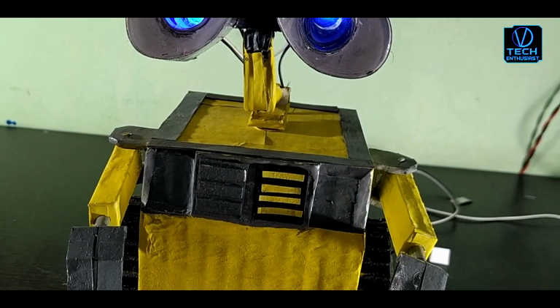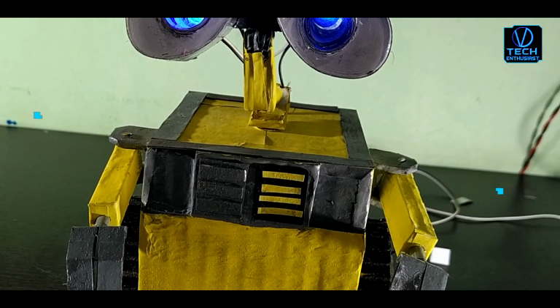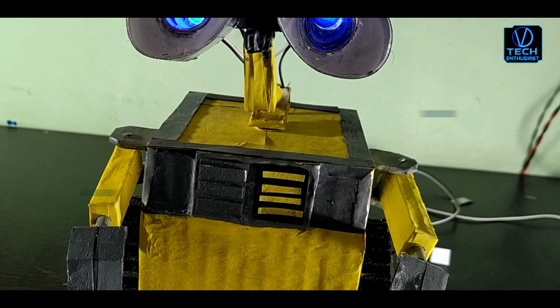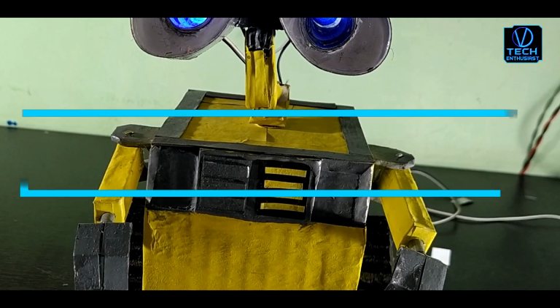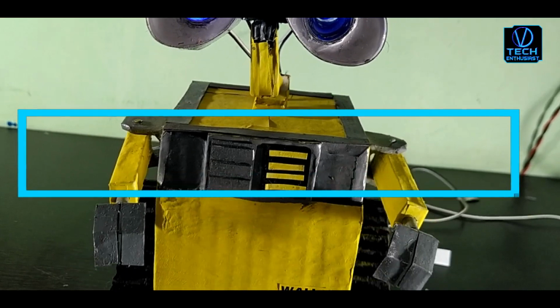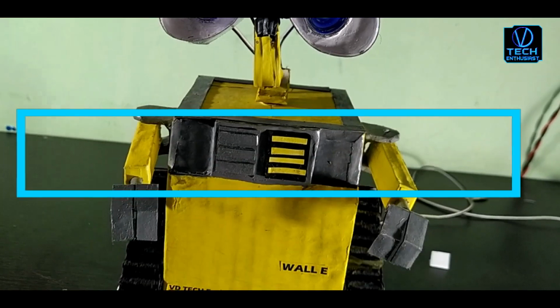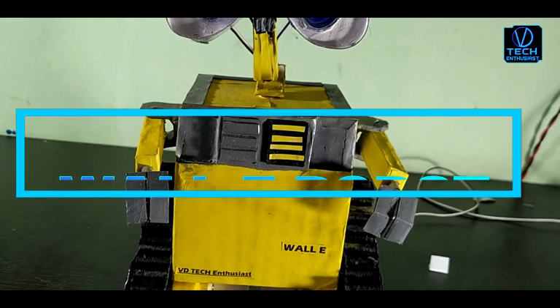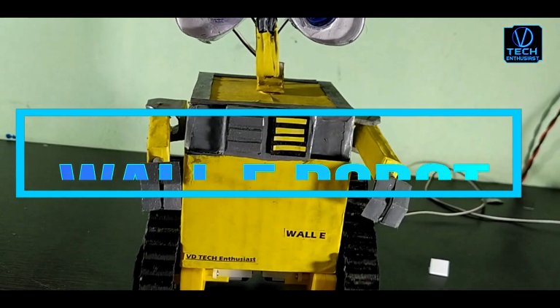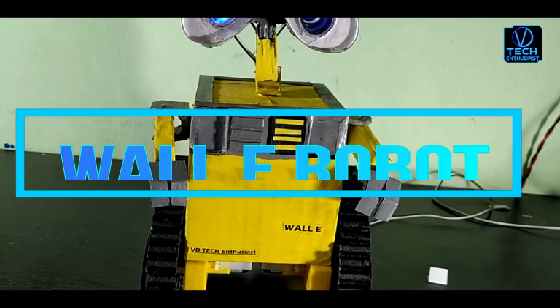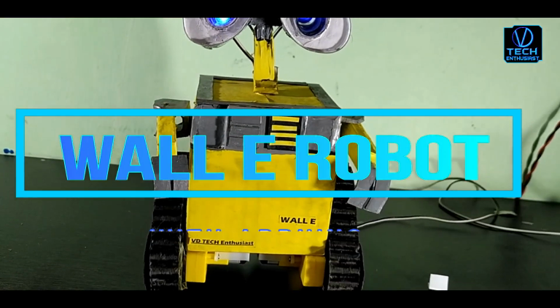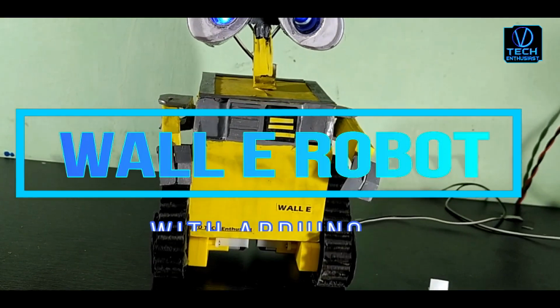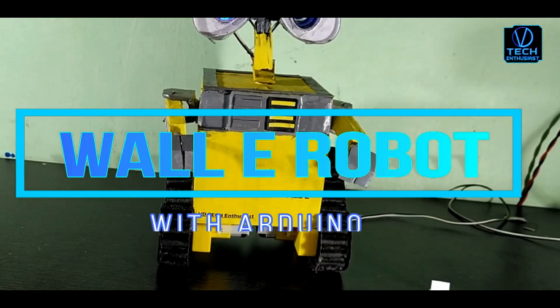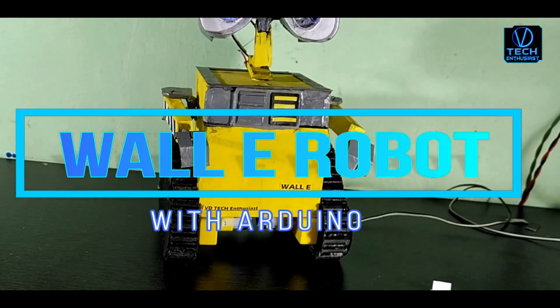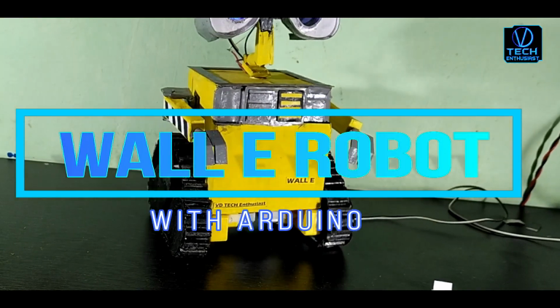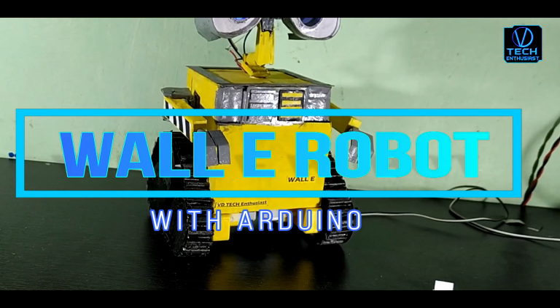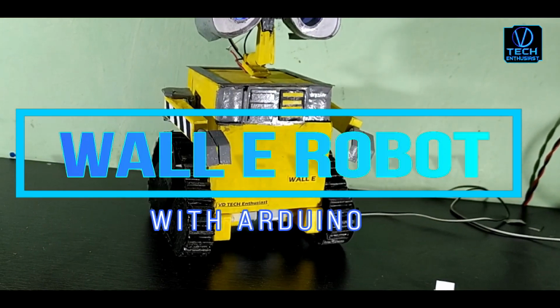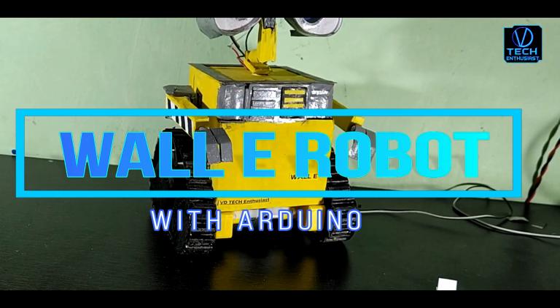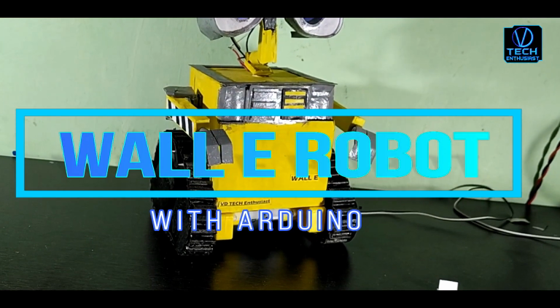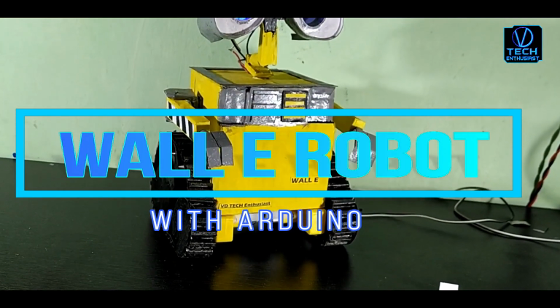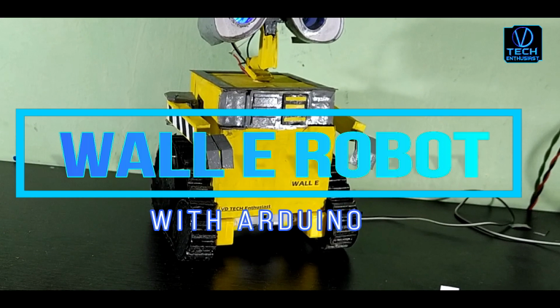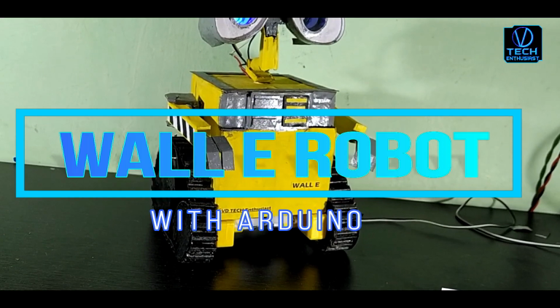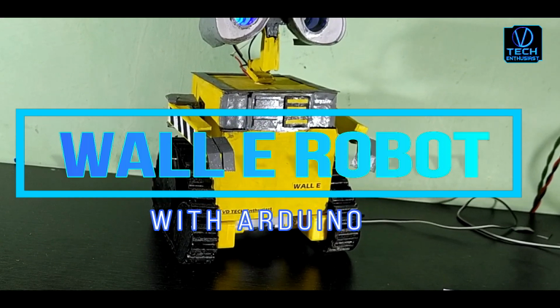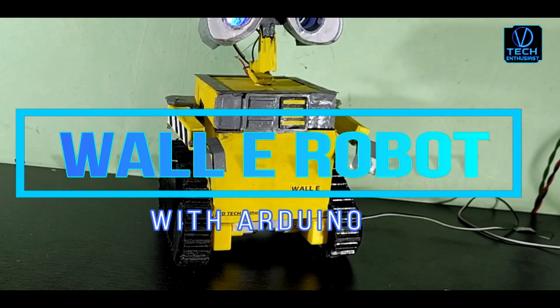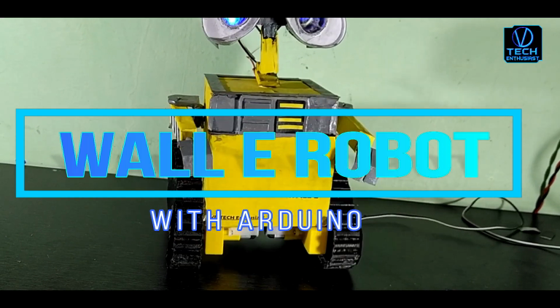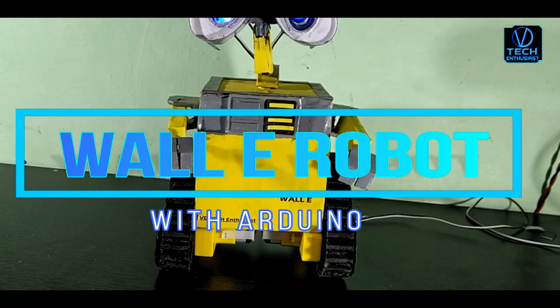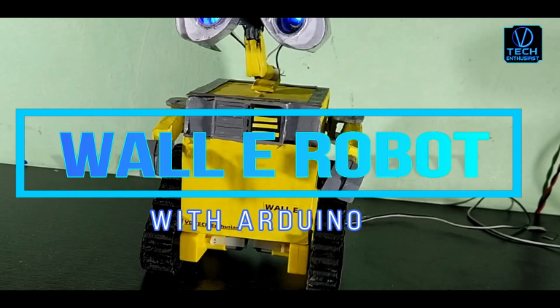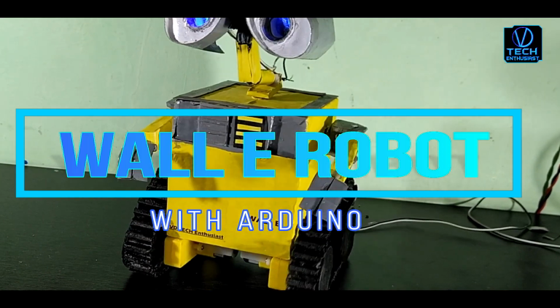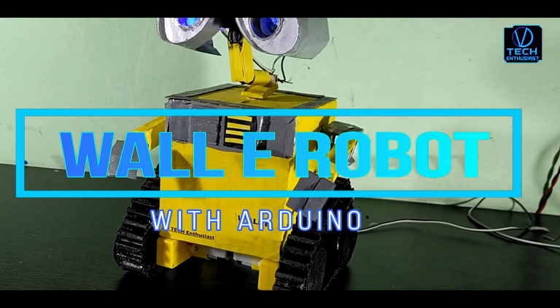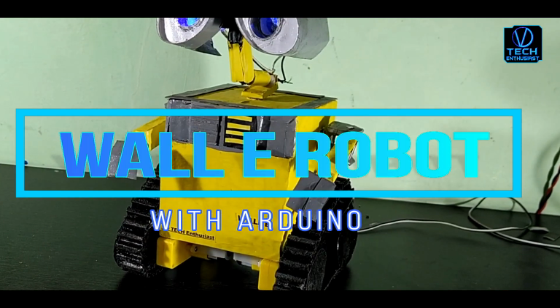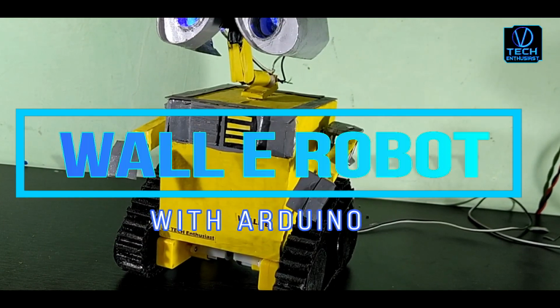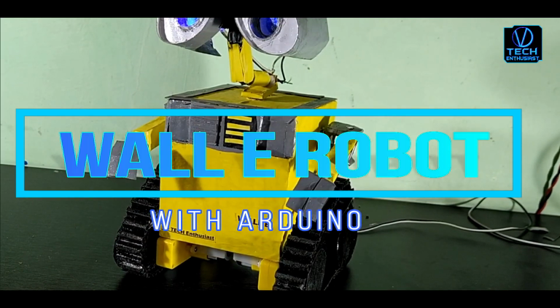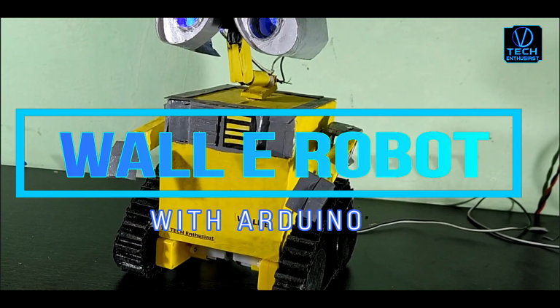Hello Tech Enthusiasts! Welcome to the VD Tech Enthusiasts YouTube channel. We will see how to make a Voice Control Alley Robot with Arduino.